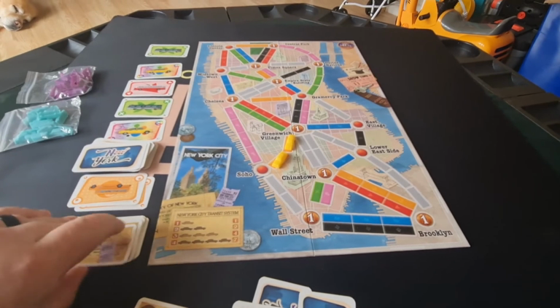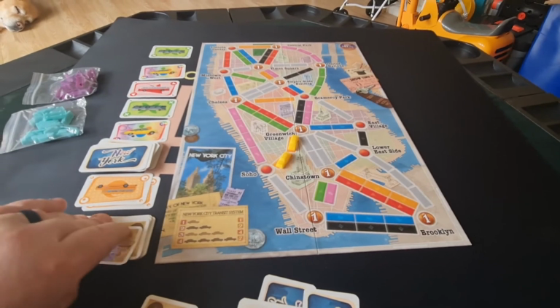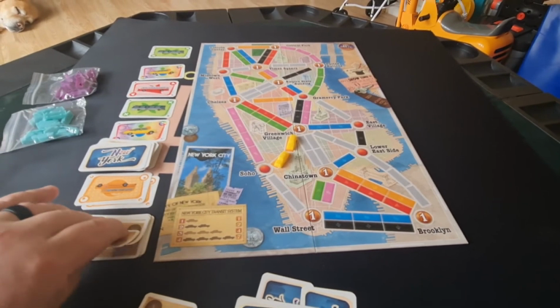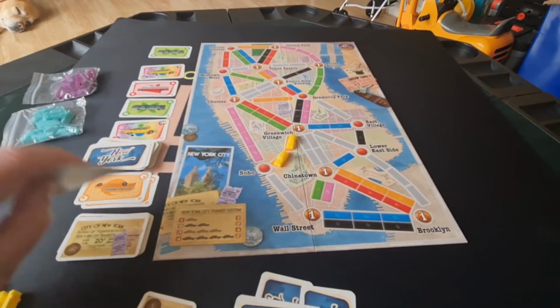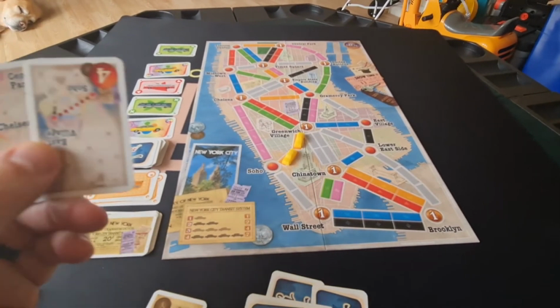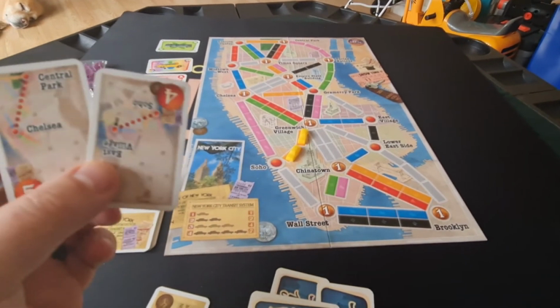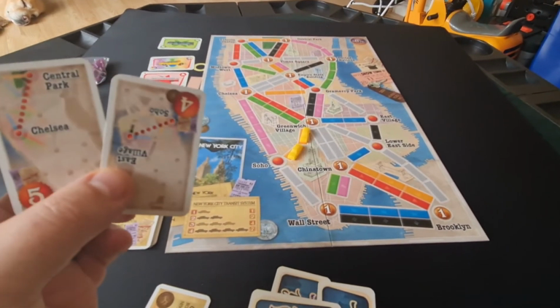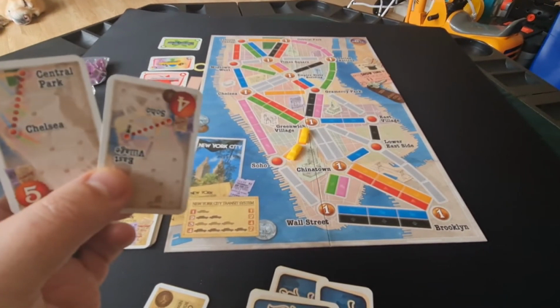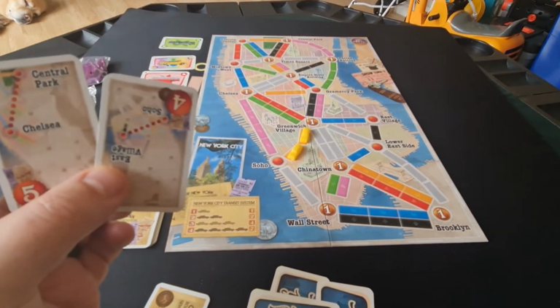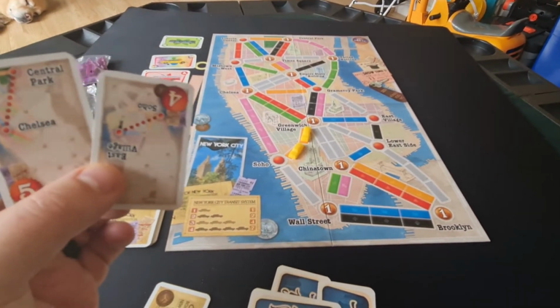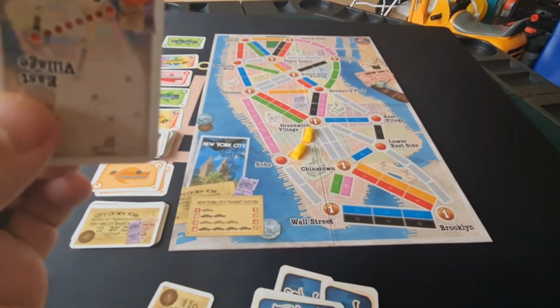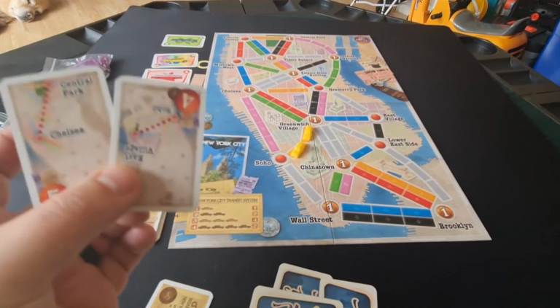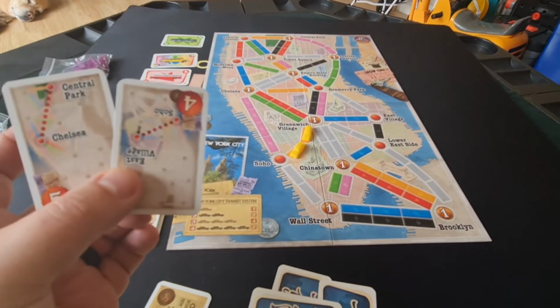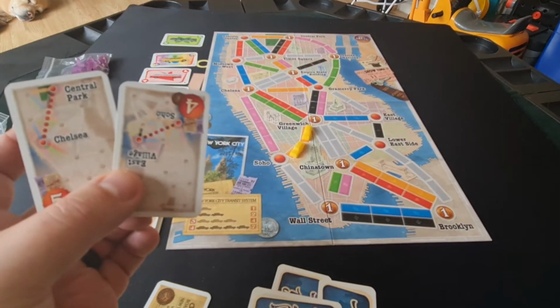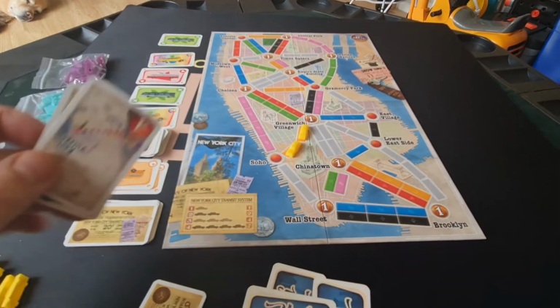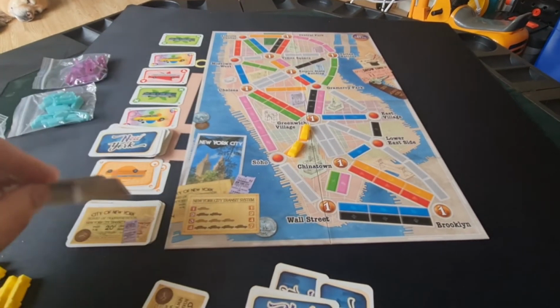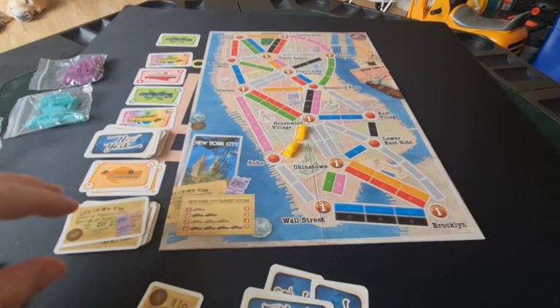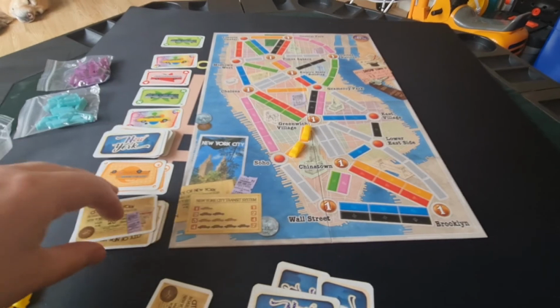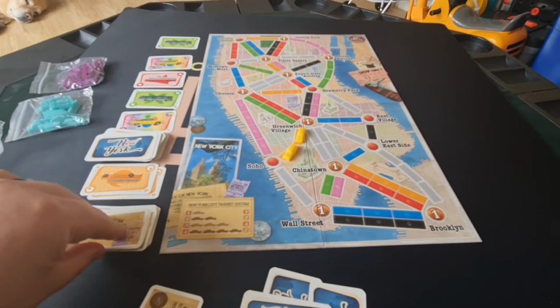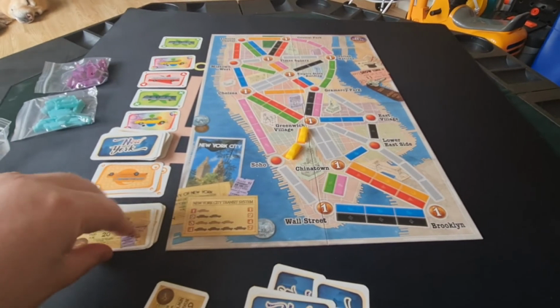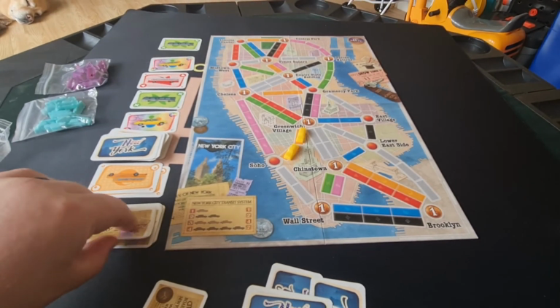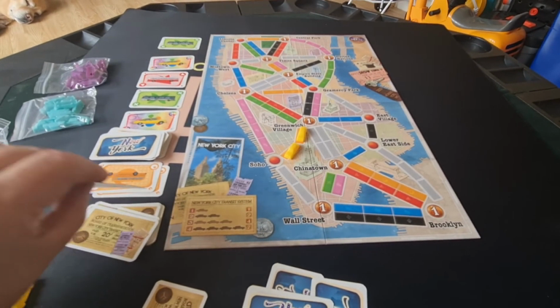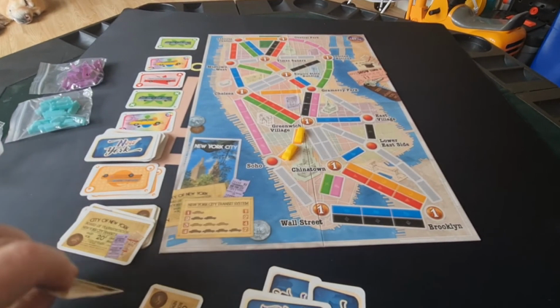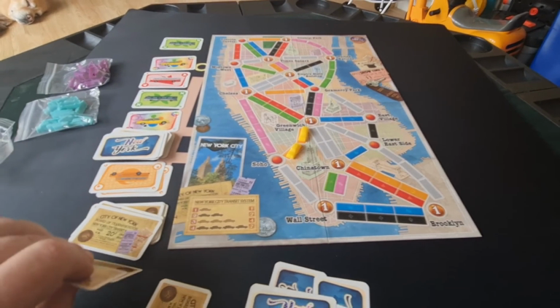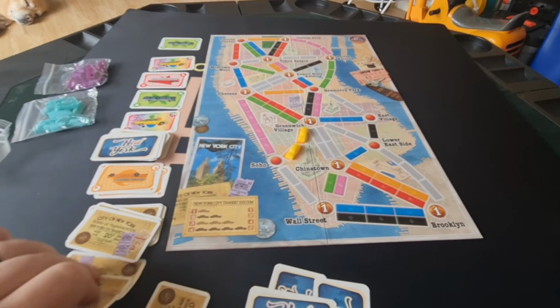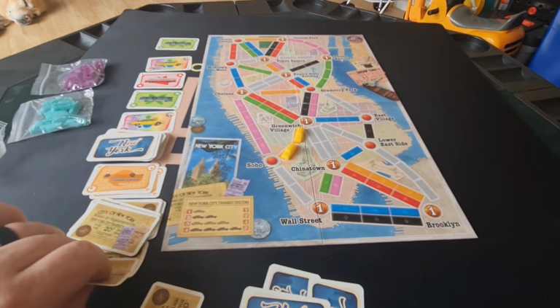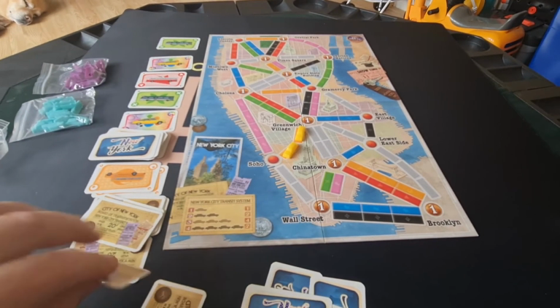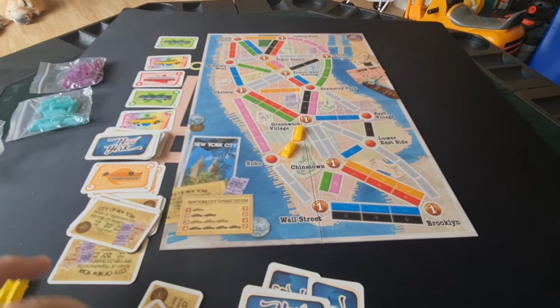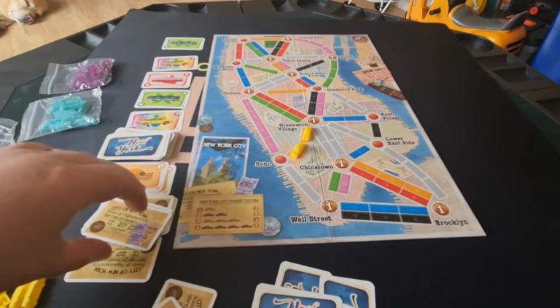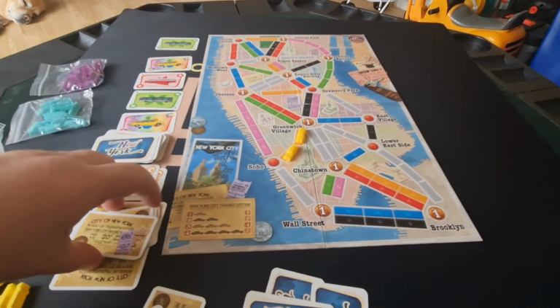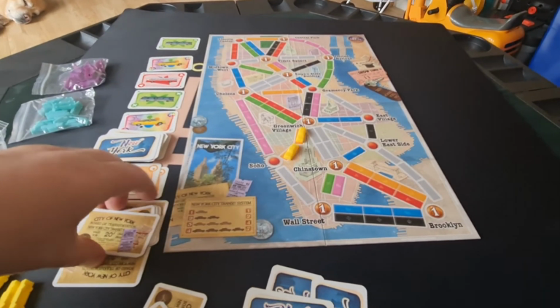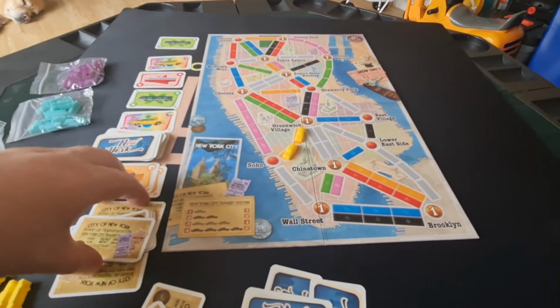The other option for destination tickets: you draw two new ones, you have to keep one, and the others go to the bottom of the deck out of sight of everybody.